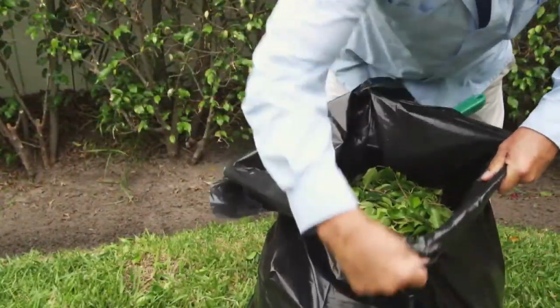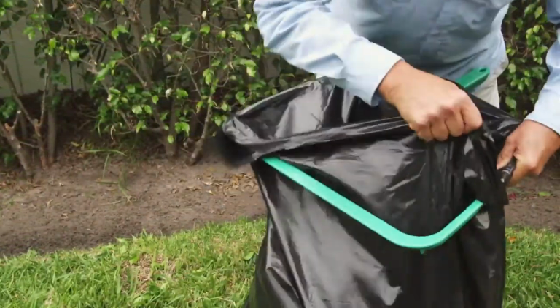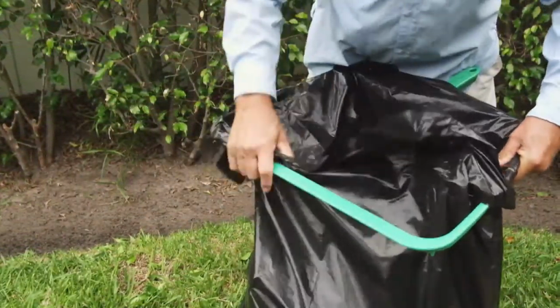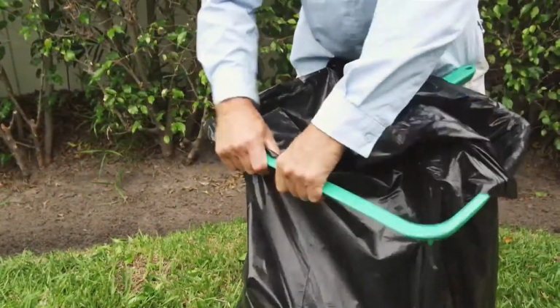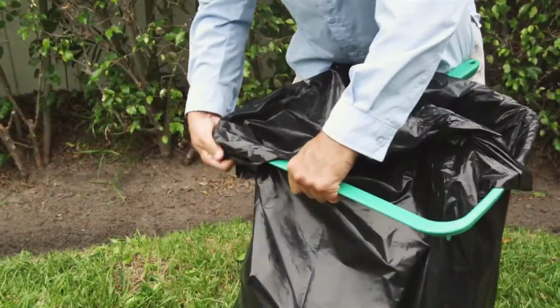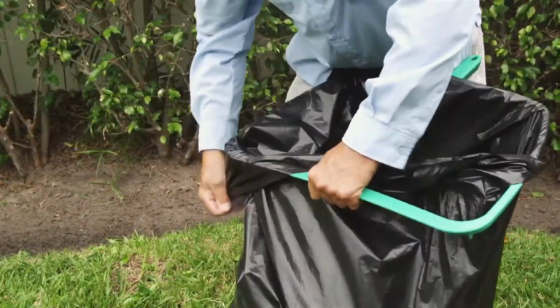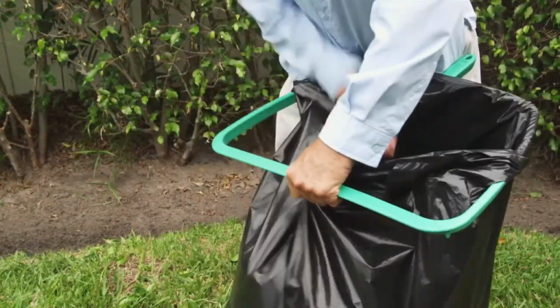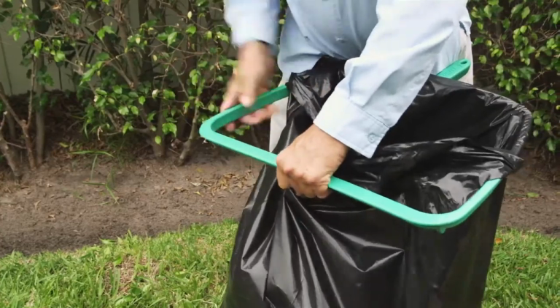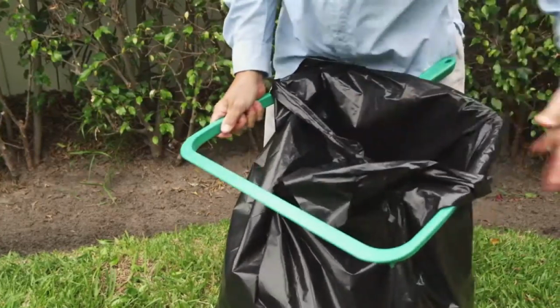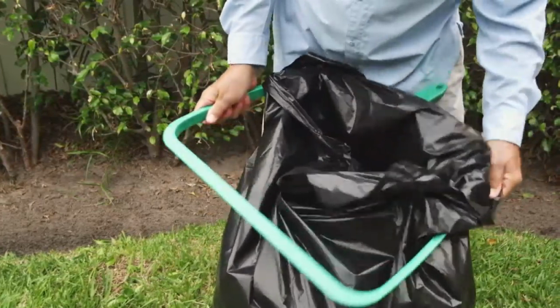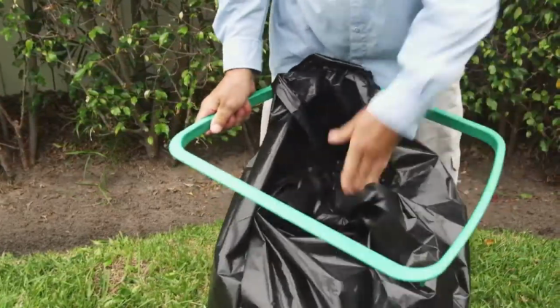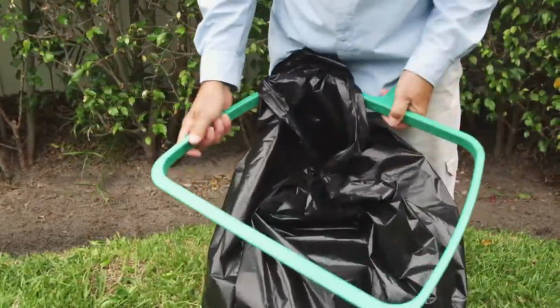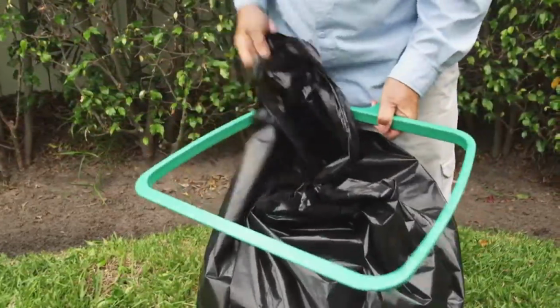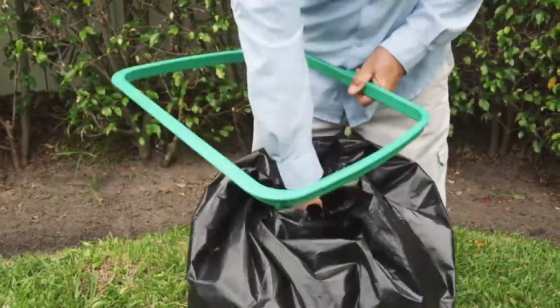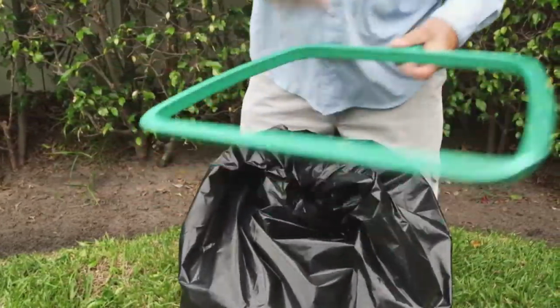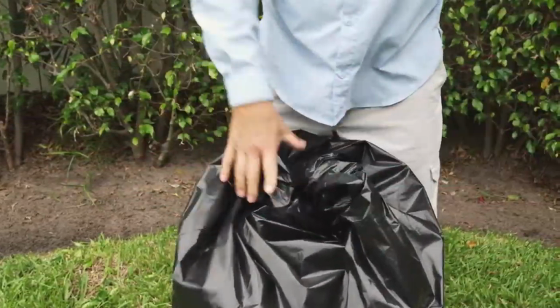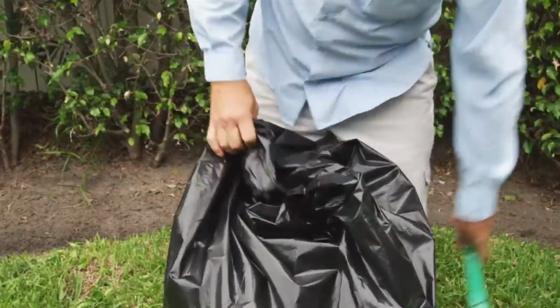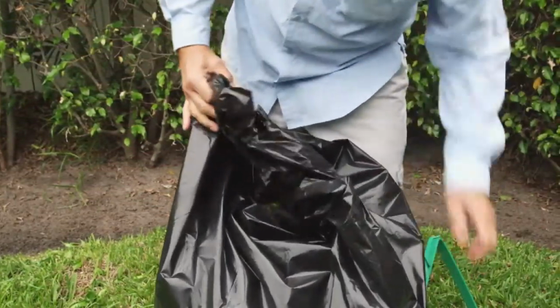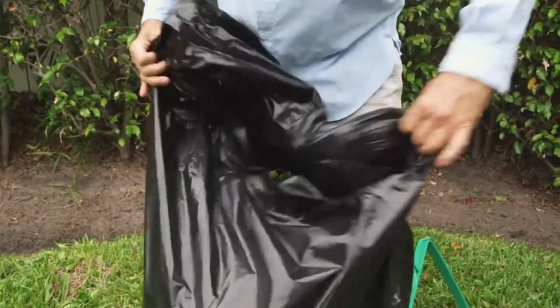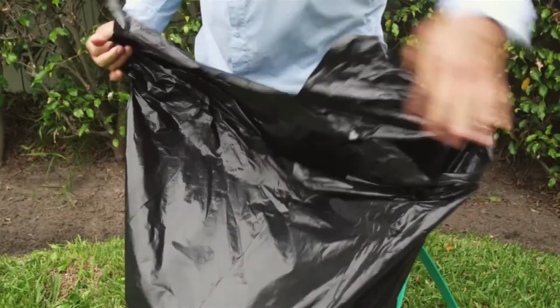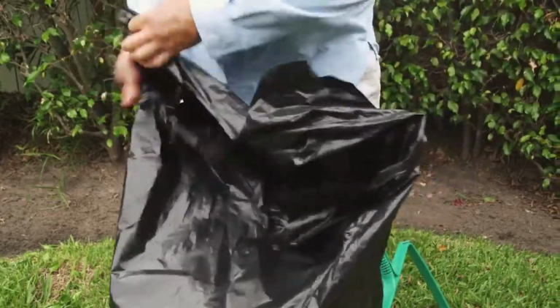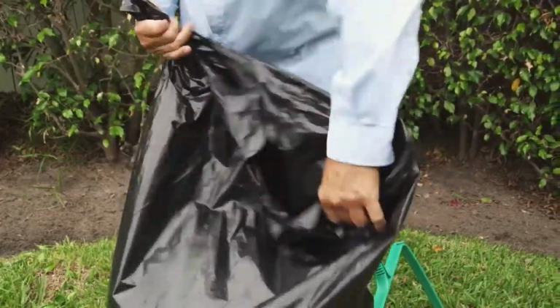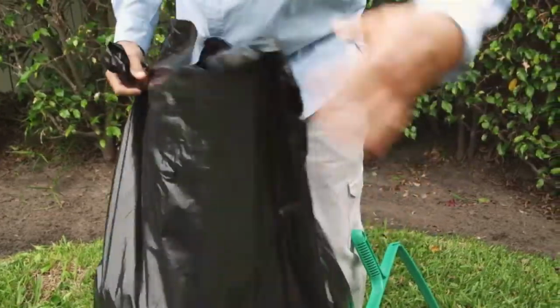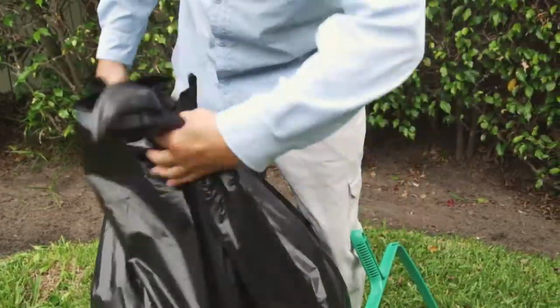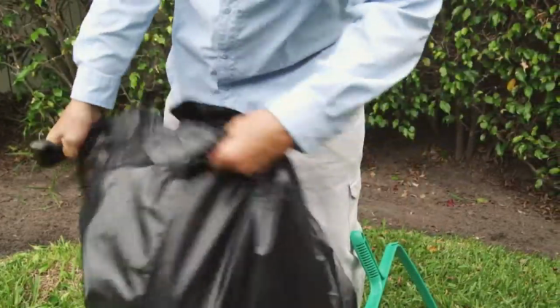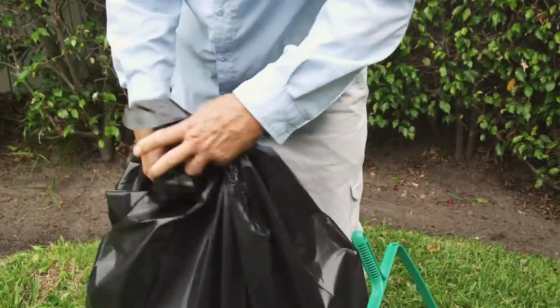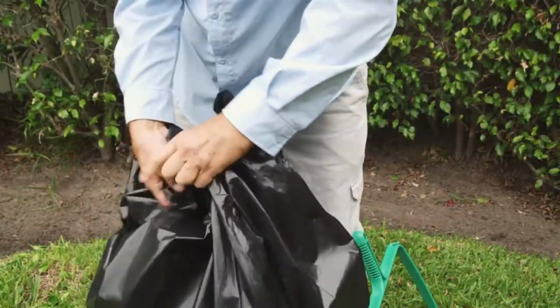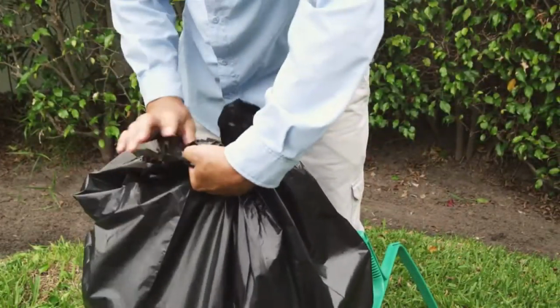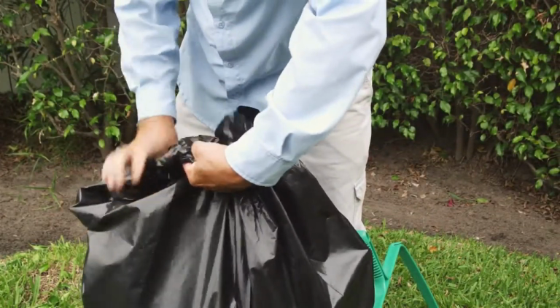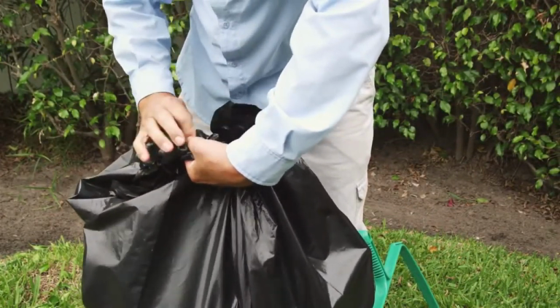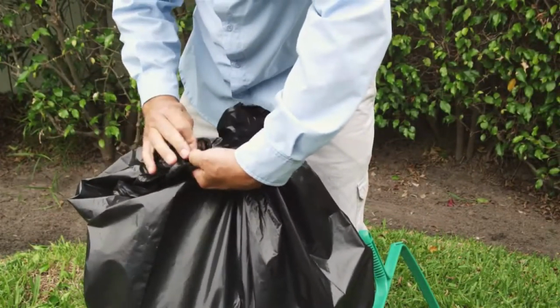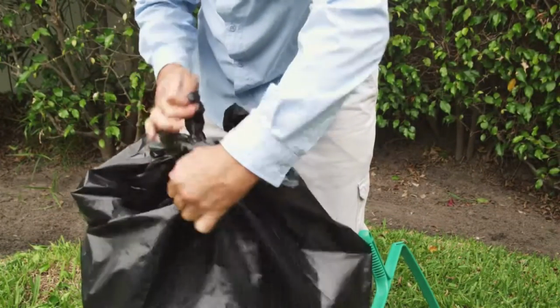When you've filled the bag, just unhook it, tie it, and you're done. It's fast, it's easy, and you never have to touch the debris with your hands.